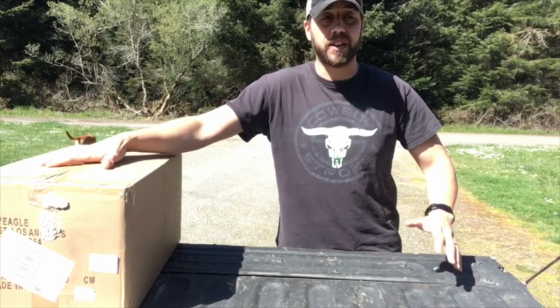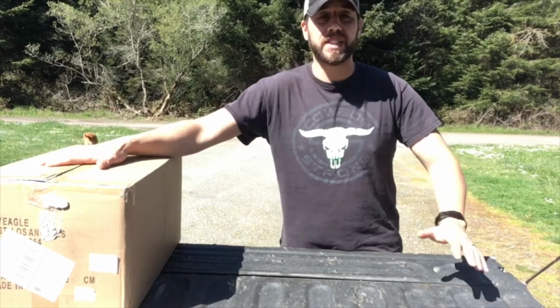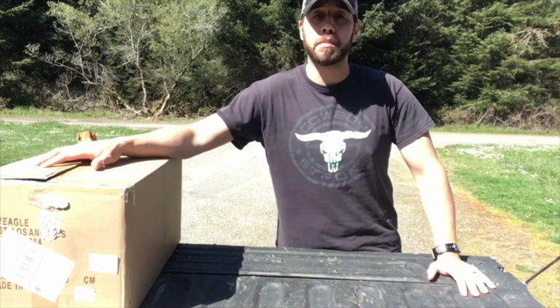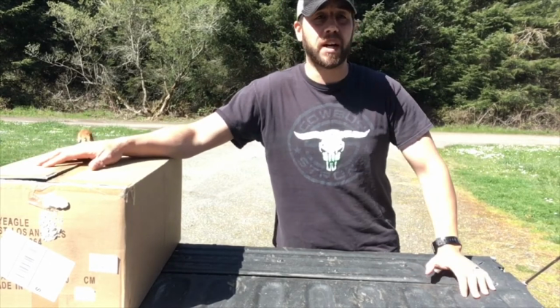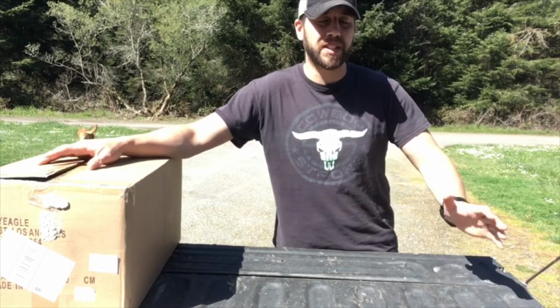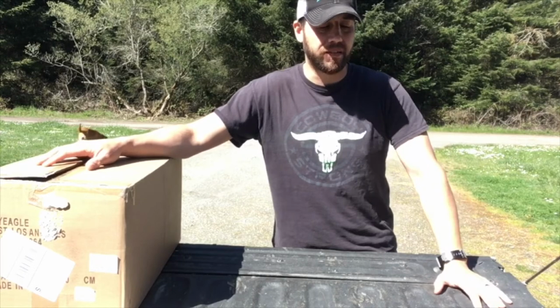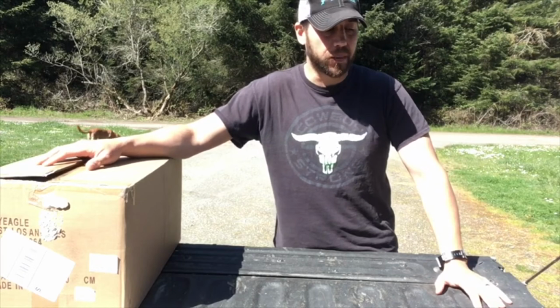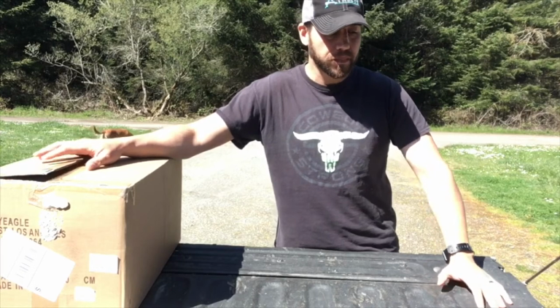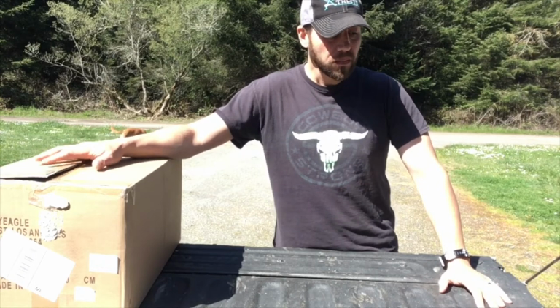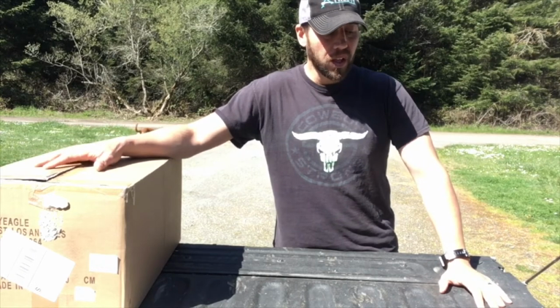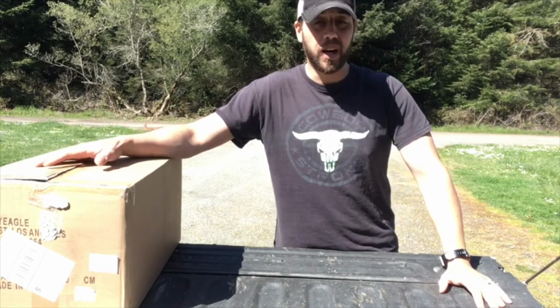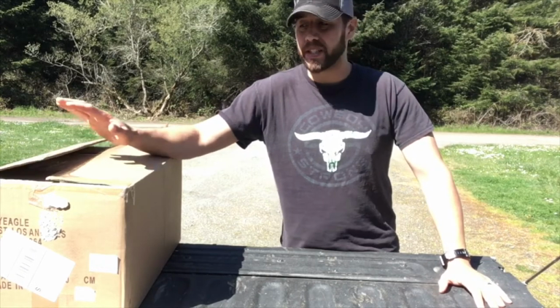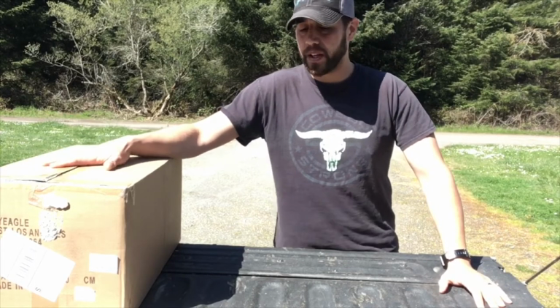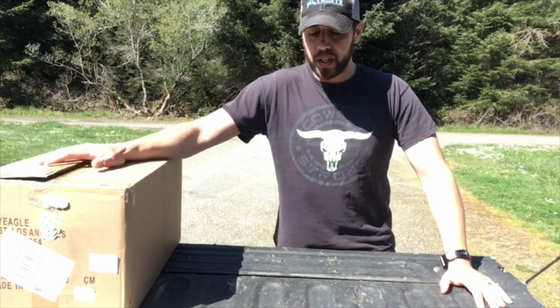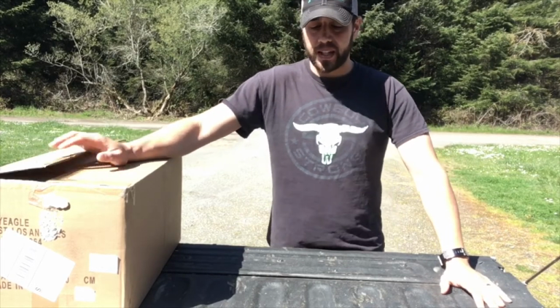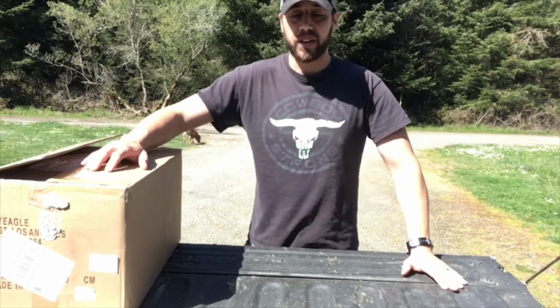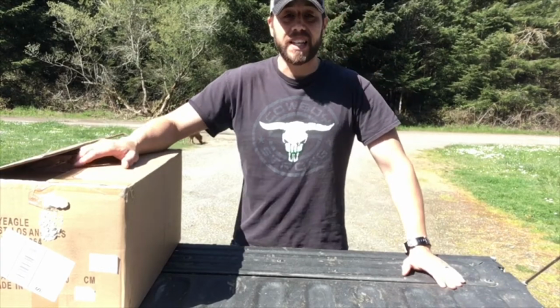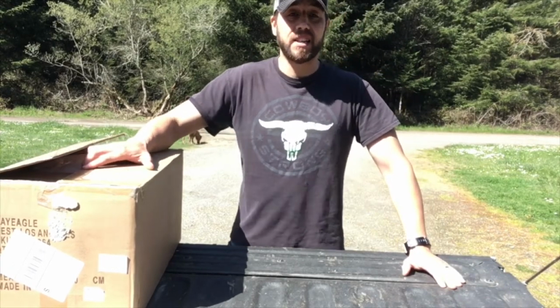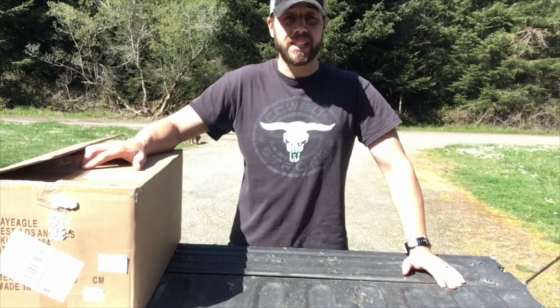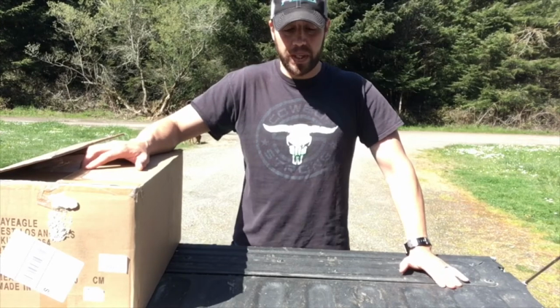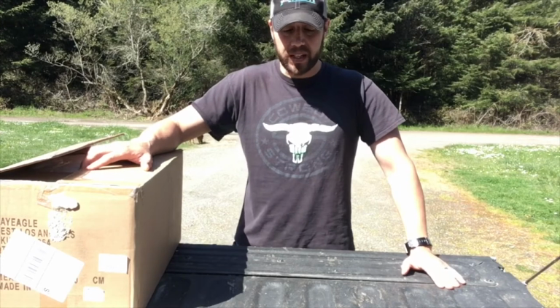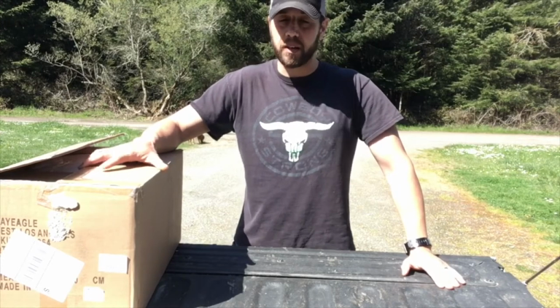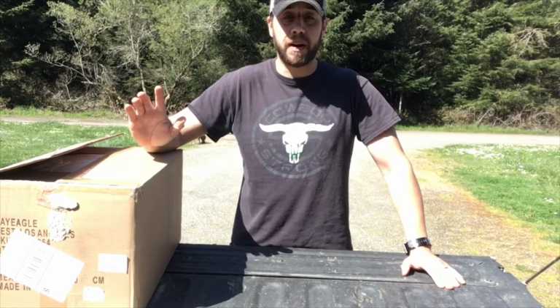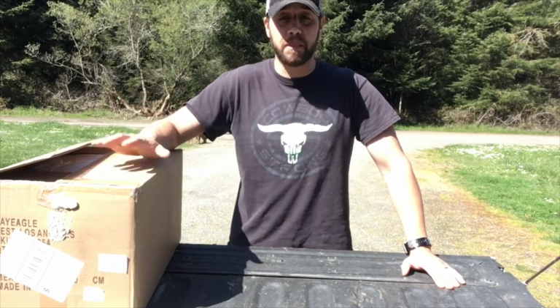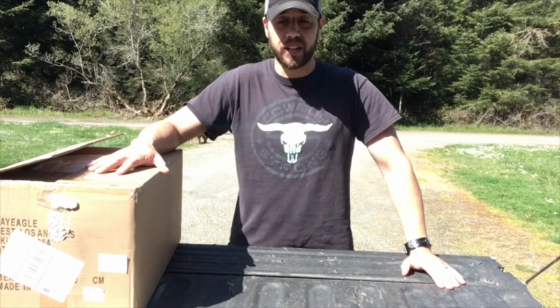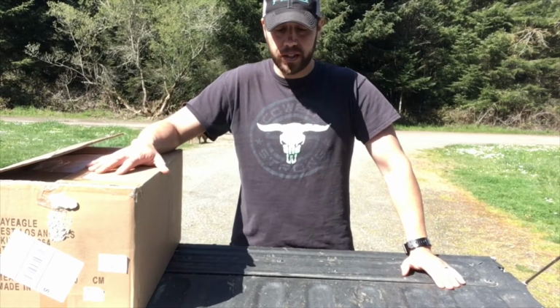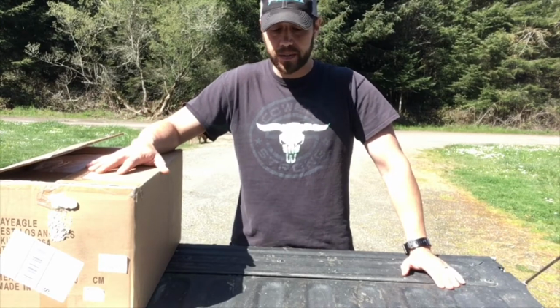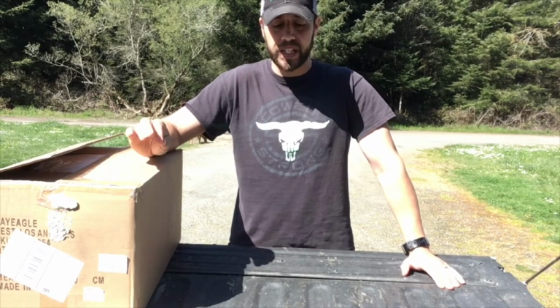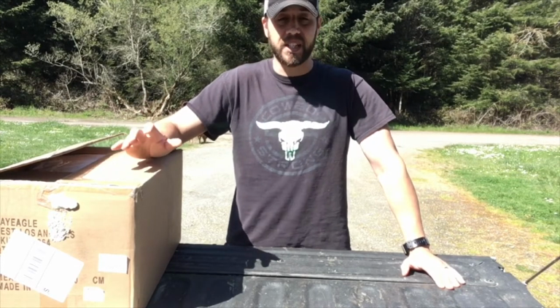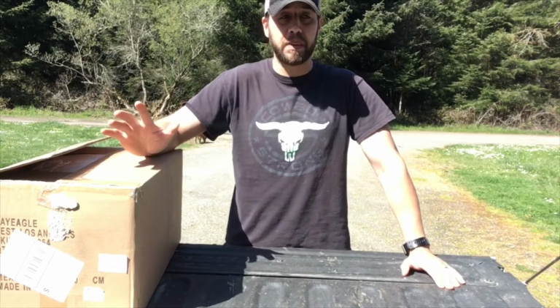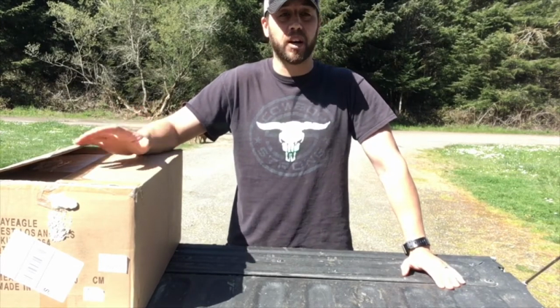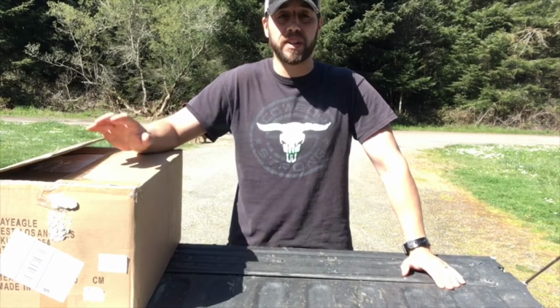The other ones I got from a buddy of mine — I mentioned that in the video. But these are brand new and these are the ECCPP. Get them off of Amazon through ECCPP Auto Parts.